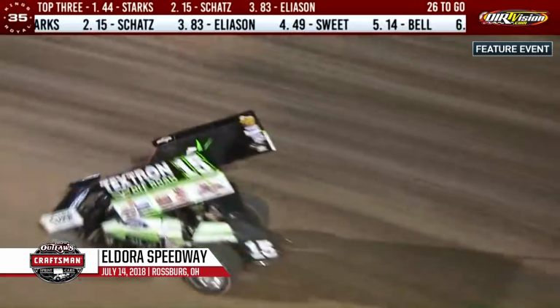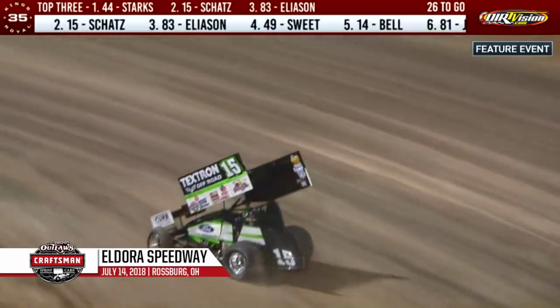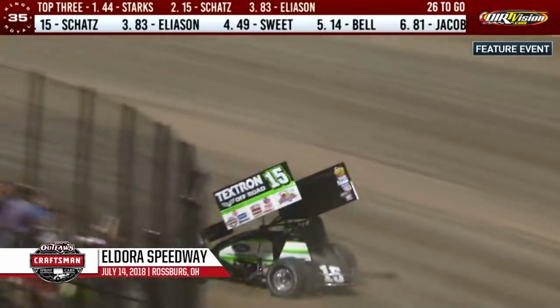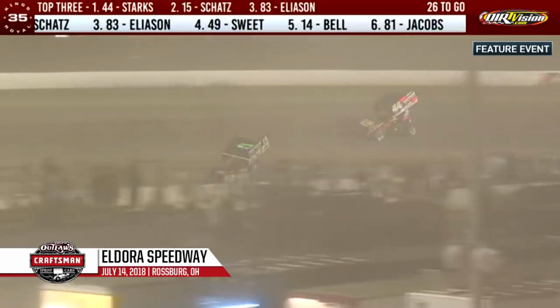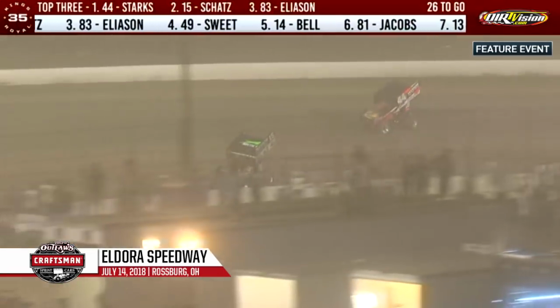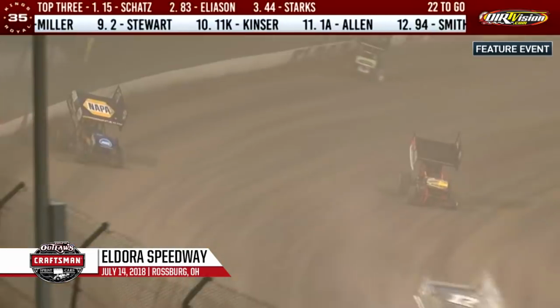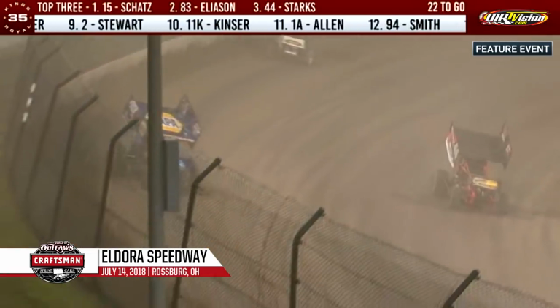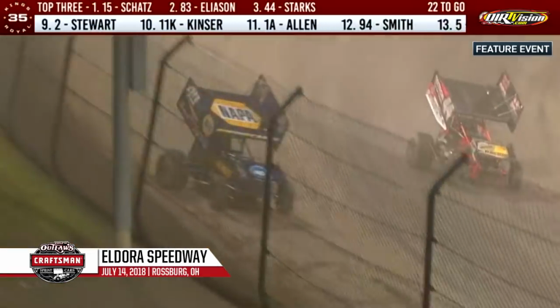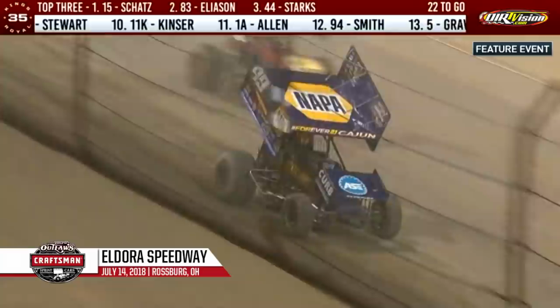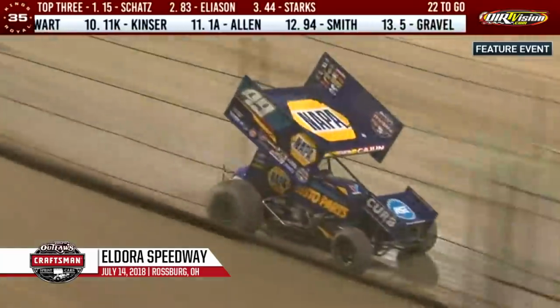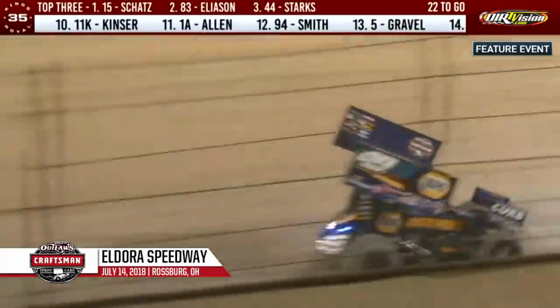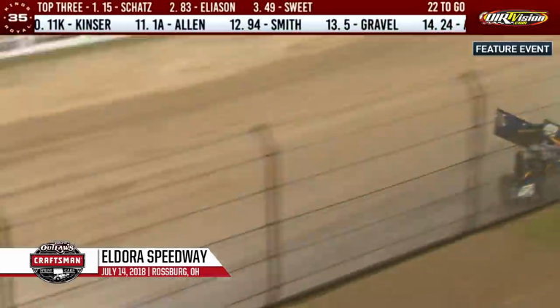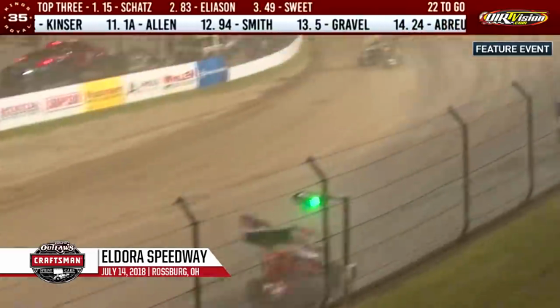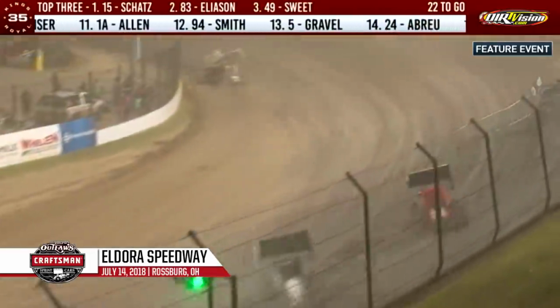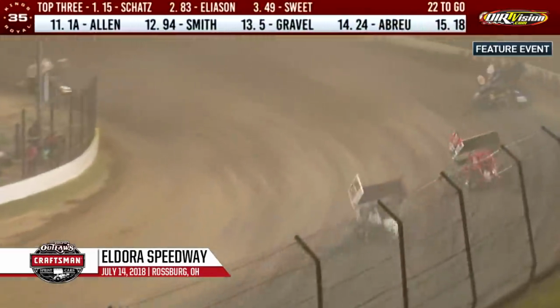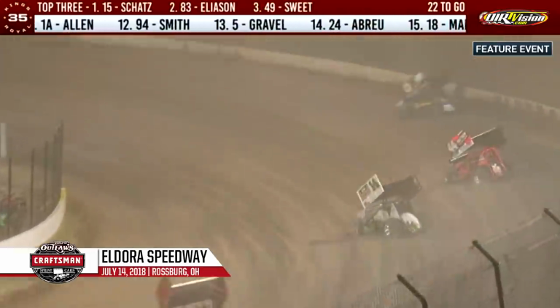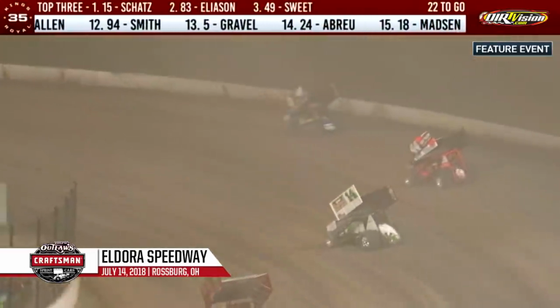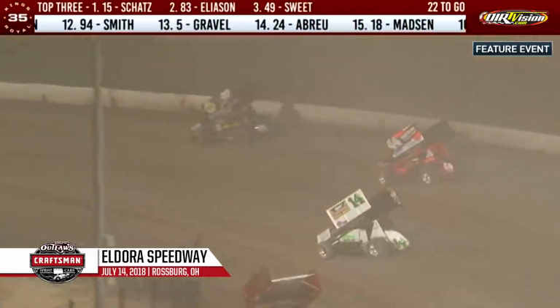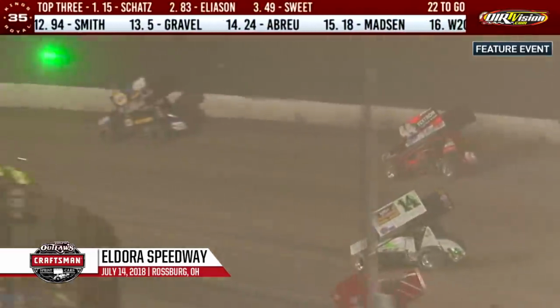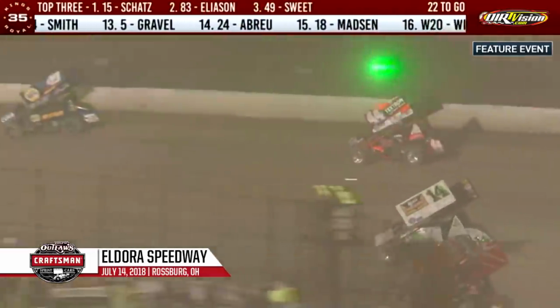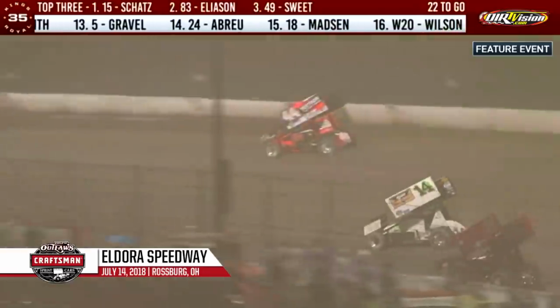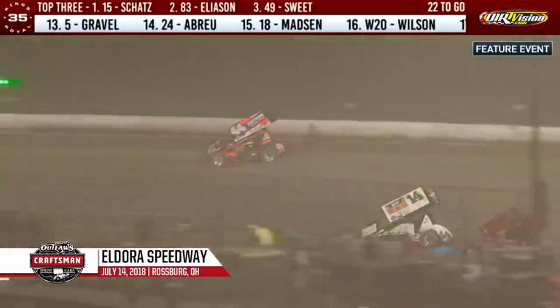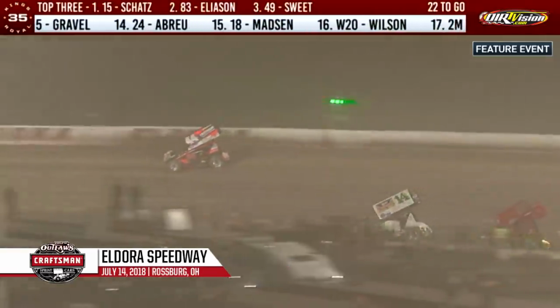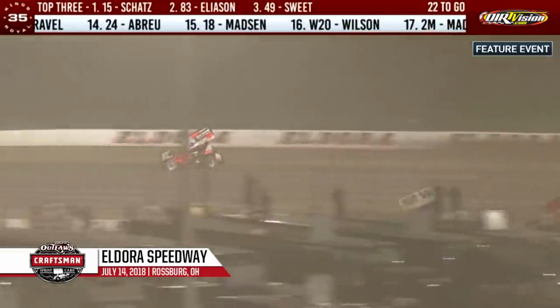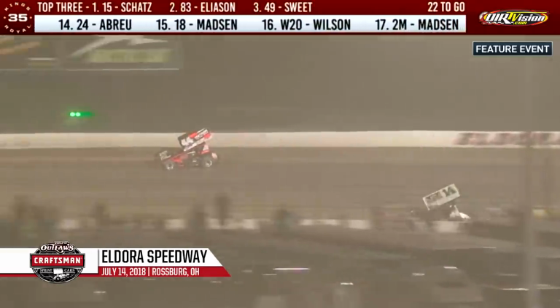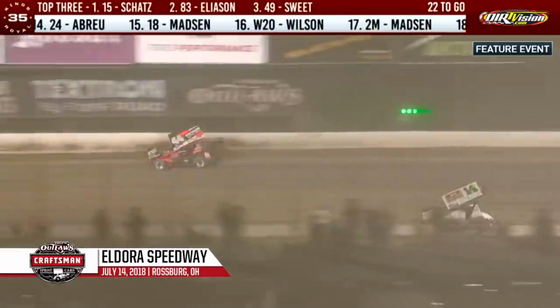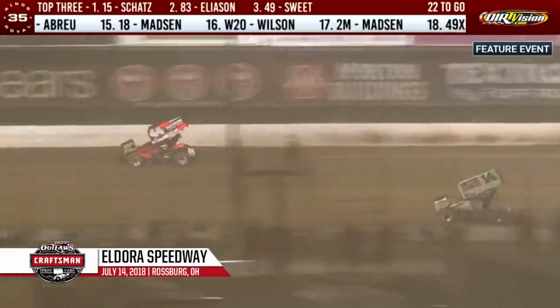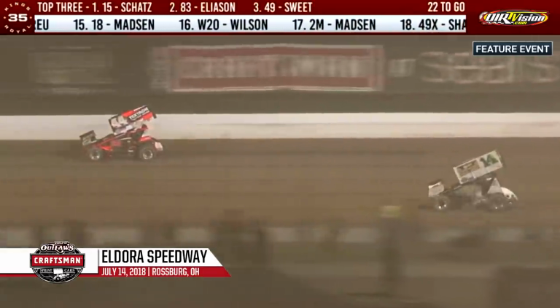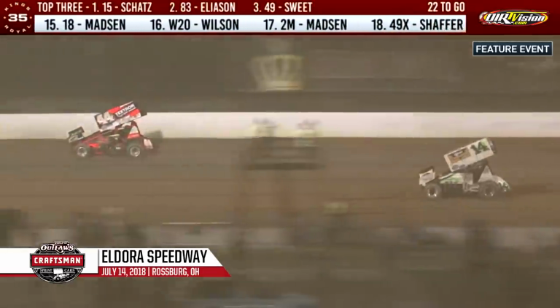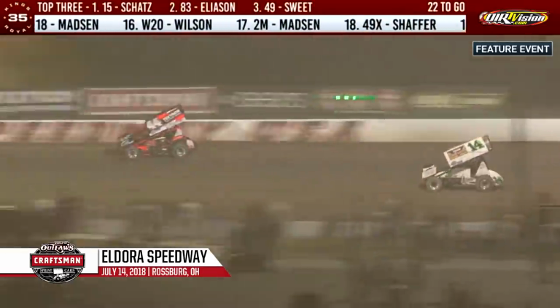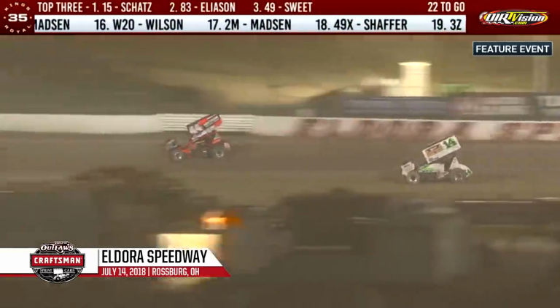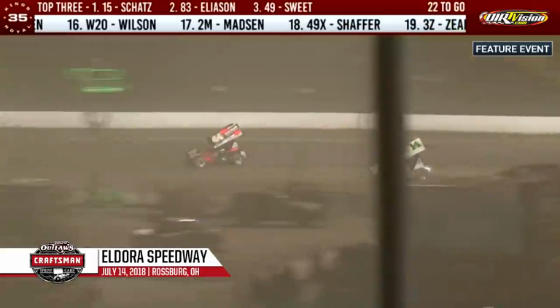Schatz now looking for the lead out of turn two, and he'll get it at the end of the backstretch. New leader Donnie Schatz into turn three. Lap car of Sheldon Hudgenshield between leader Donnie Schatz and second place Corey Eliasson. Brad Sweet now up to third. Christopher Bell challenging the 44 of Trey Starks, and Lee Jacobs right behind Bell.